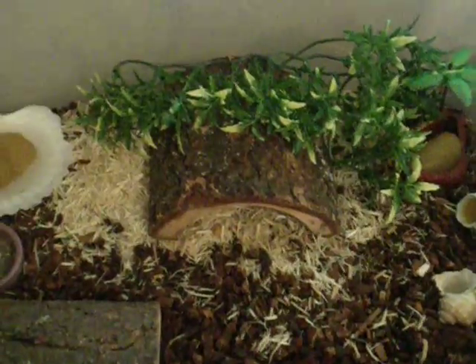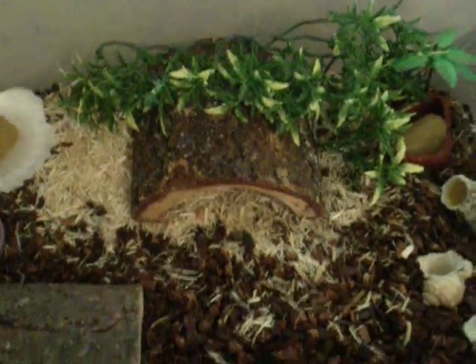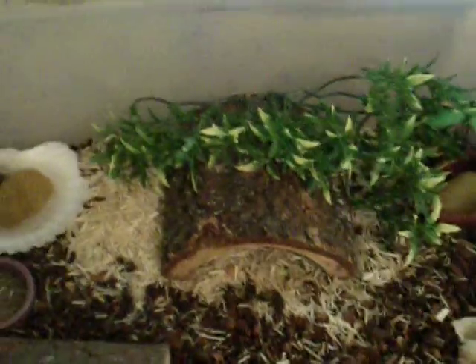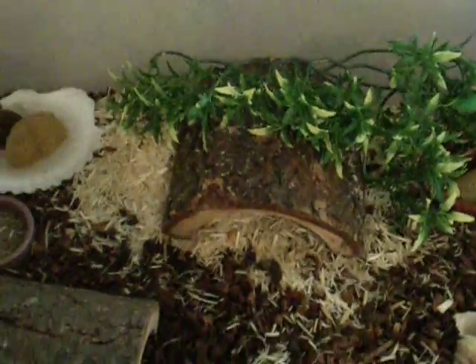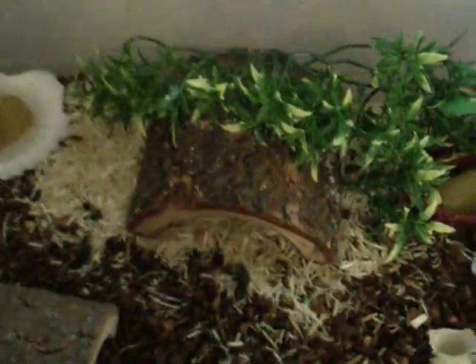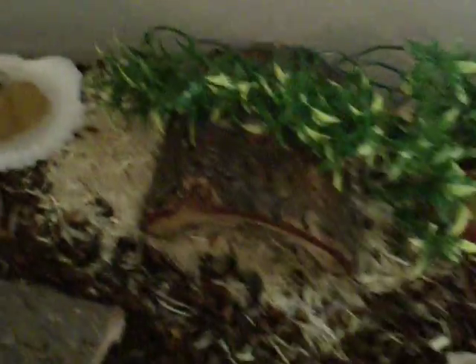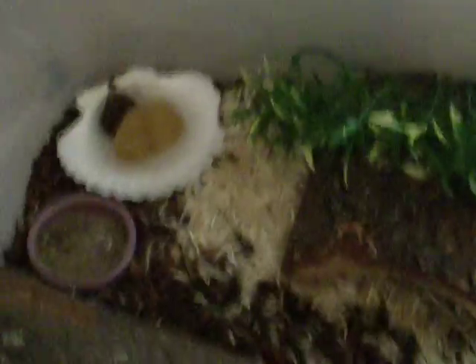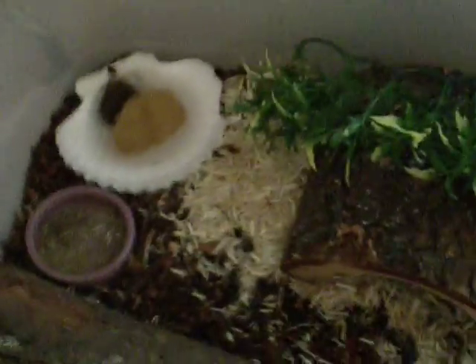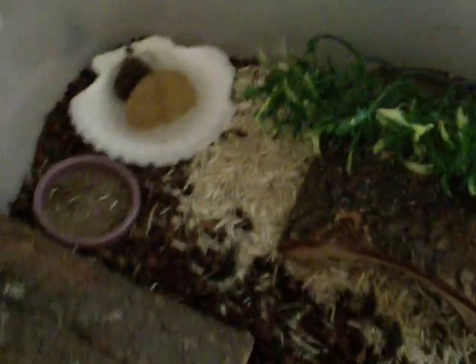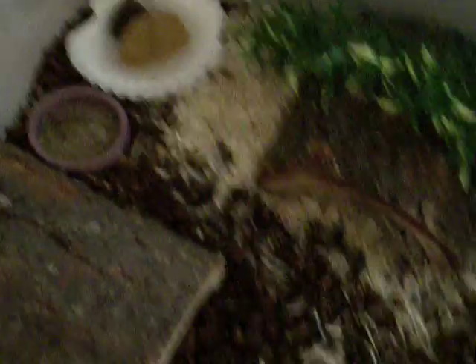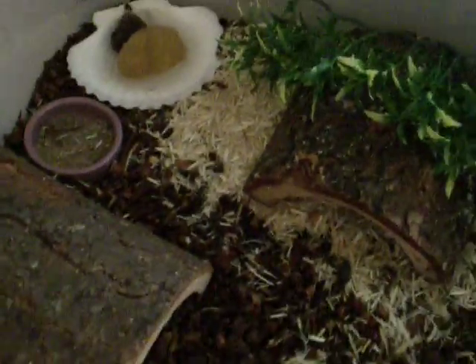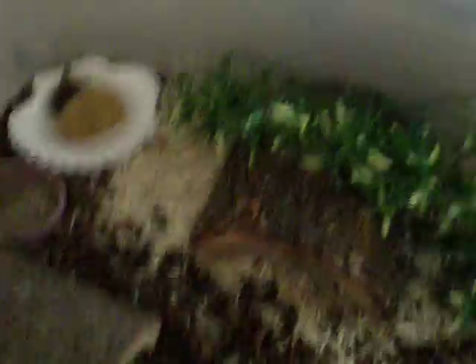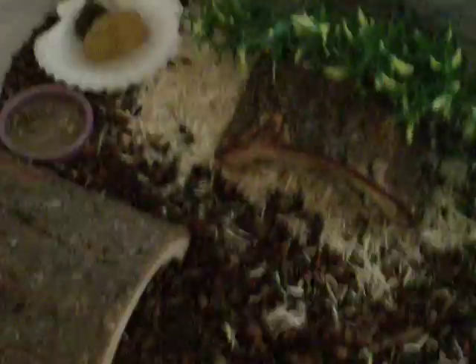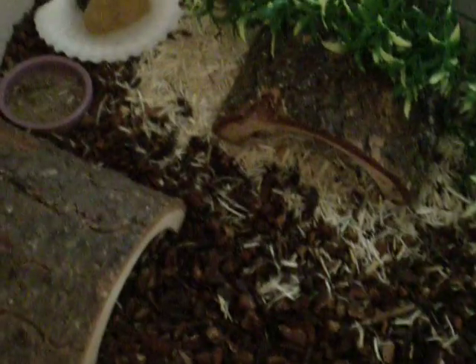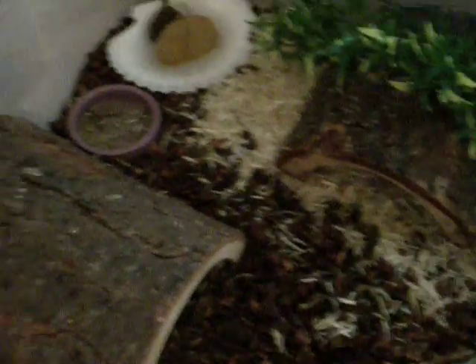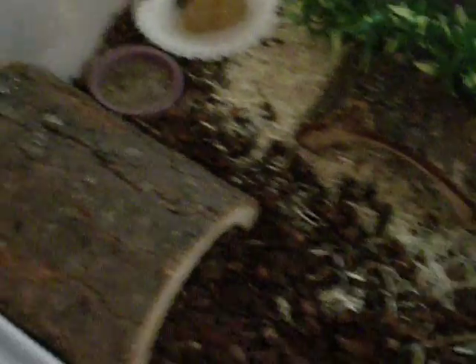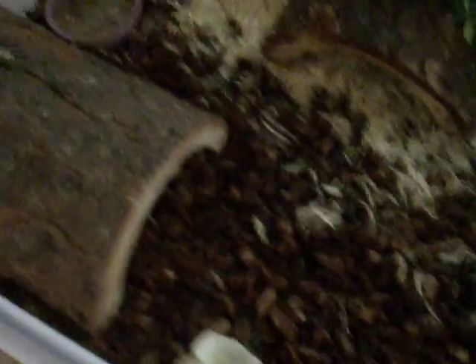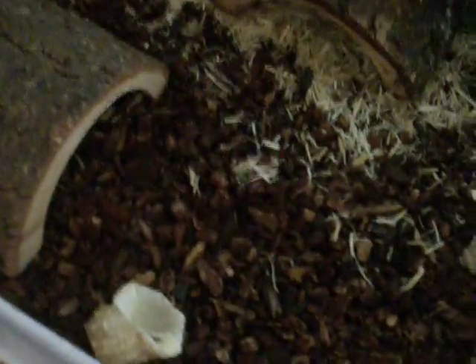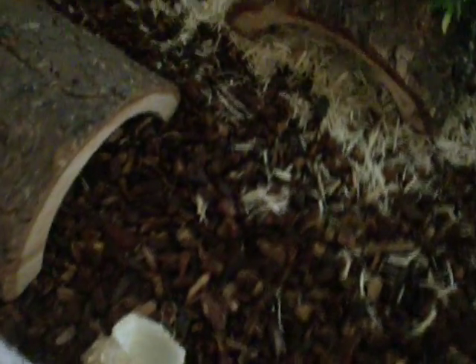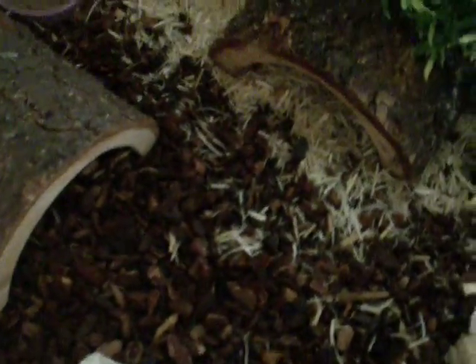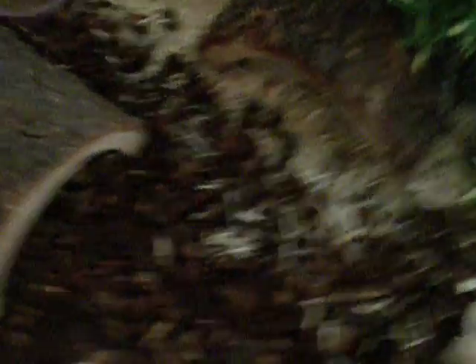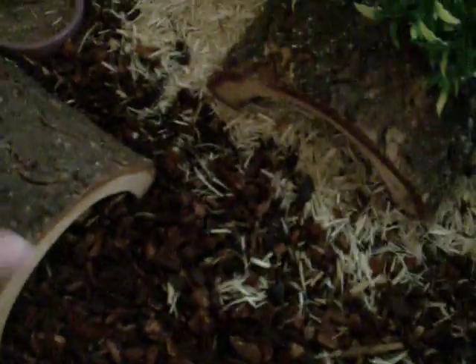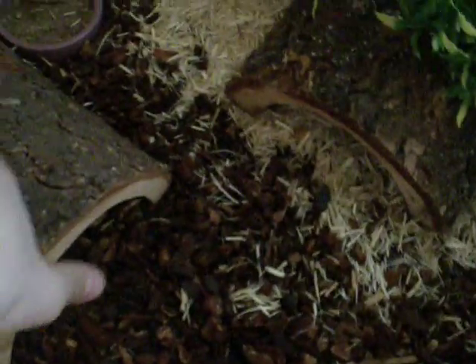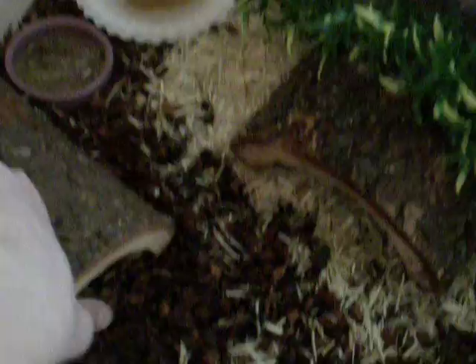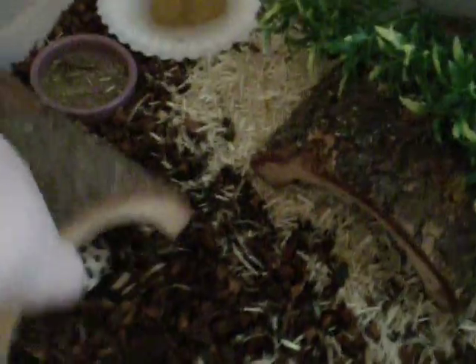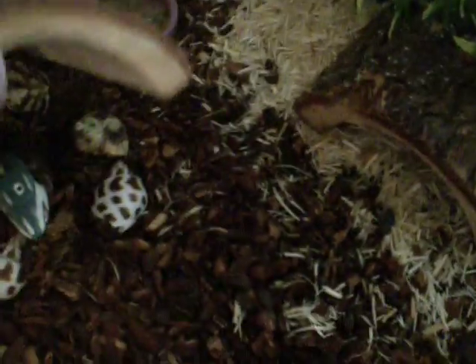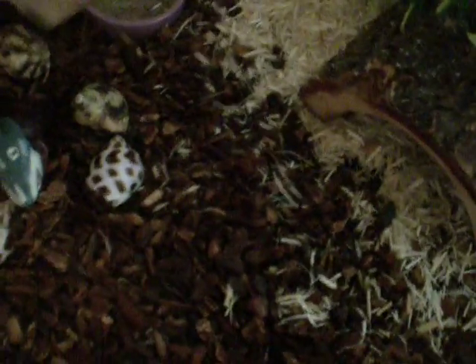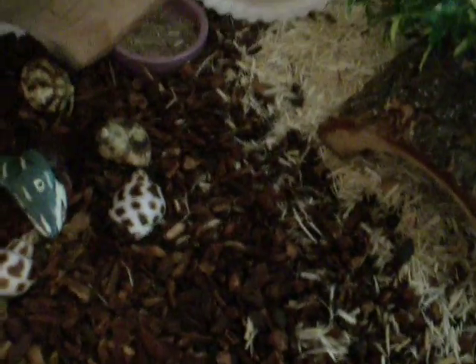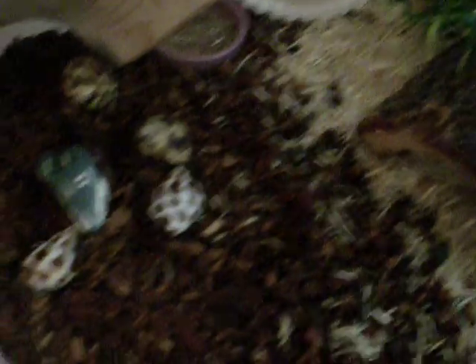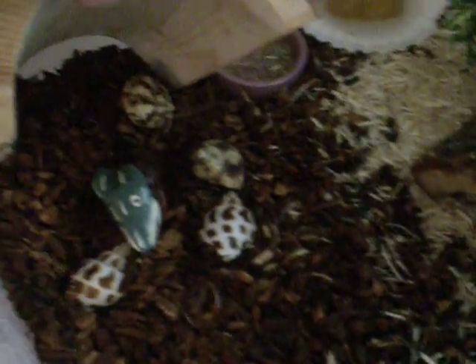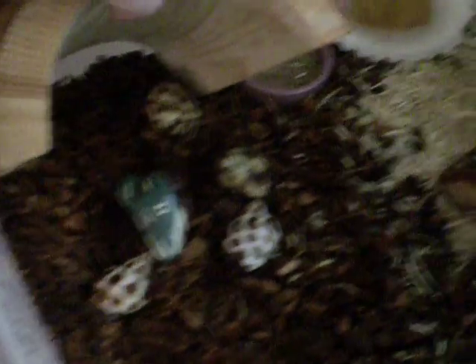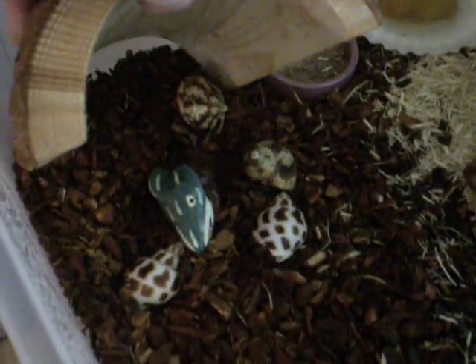Hey everyone, this is my hermit crab tank. I currently have five purple pincher hermit crabs. As you can see — well, you can't really see — but all five of them are under there.